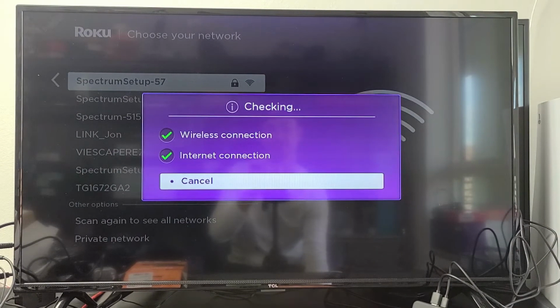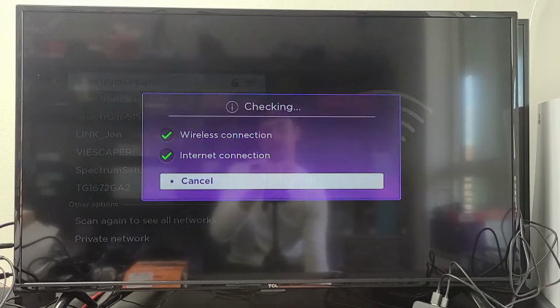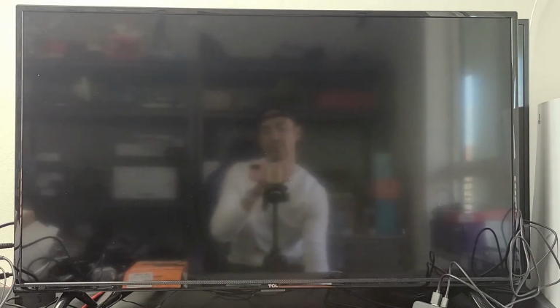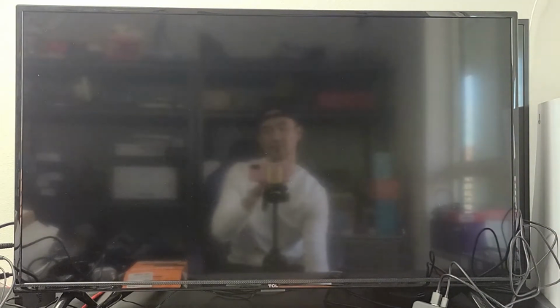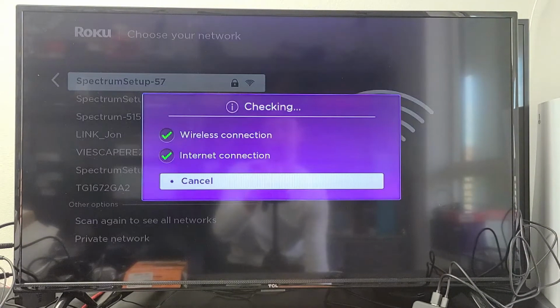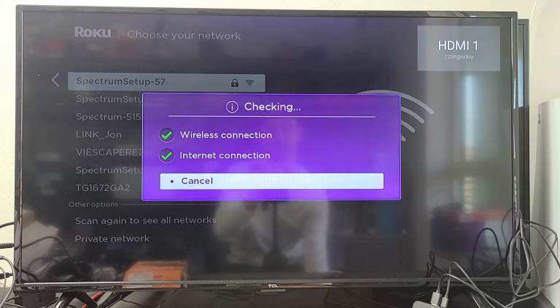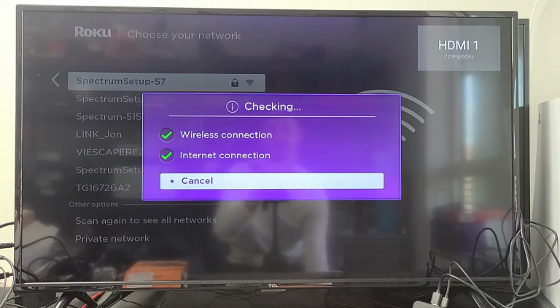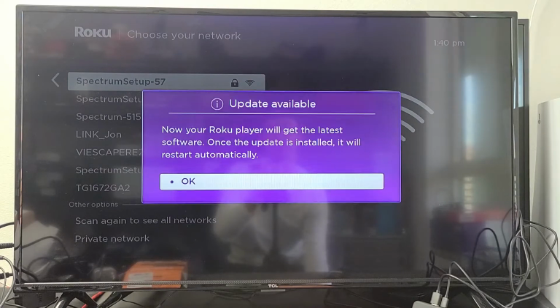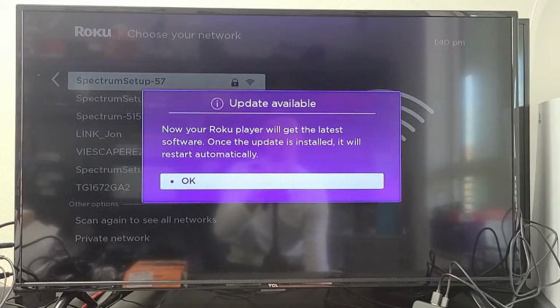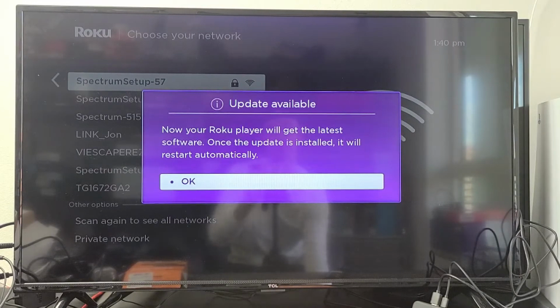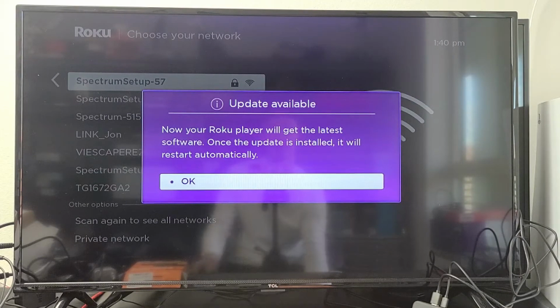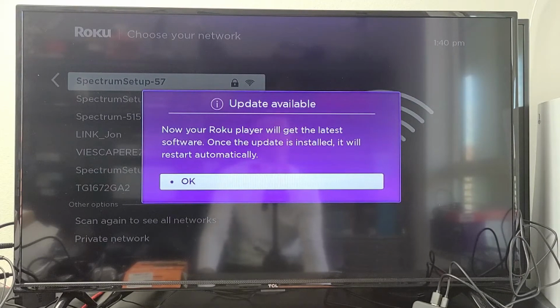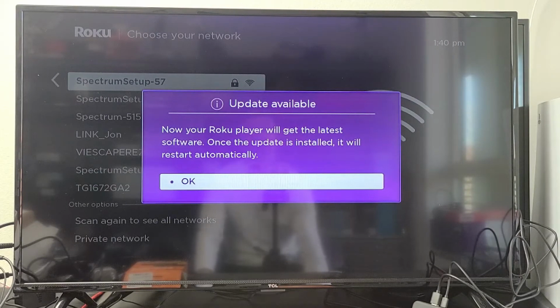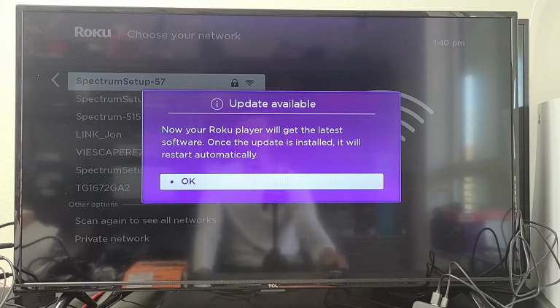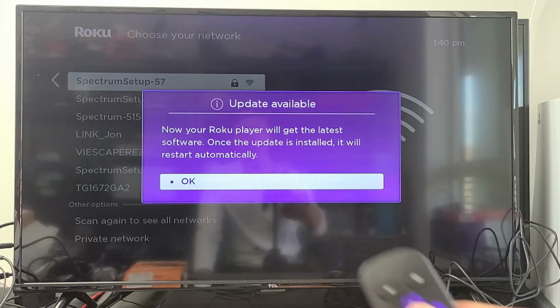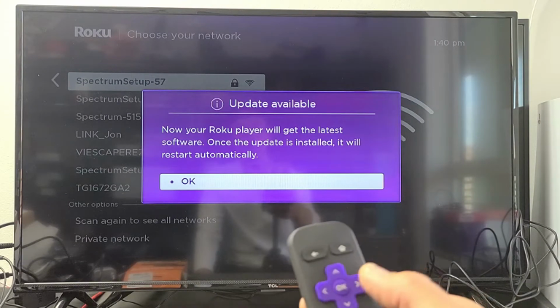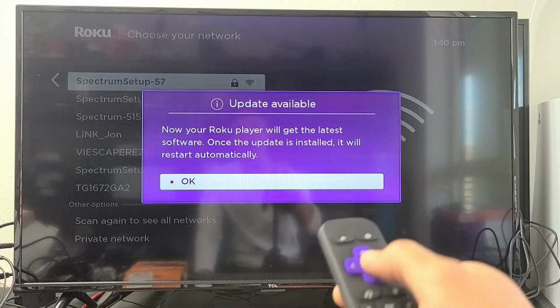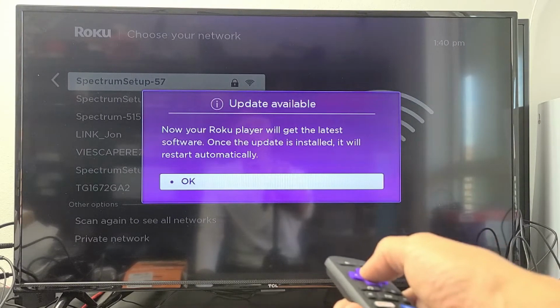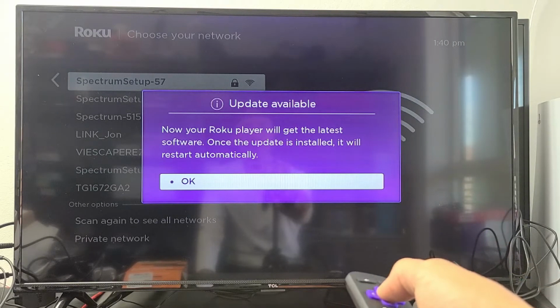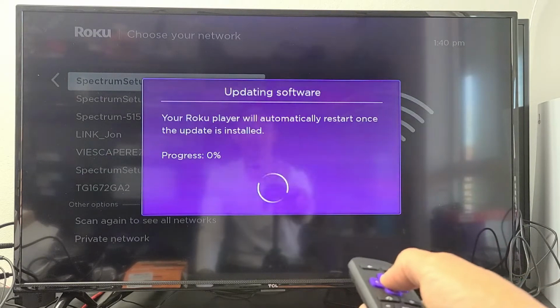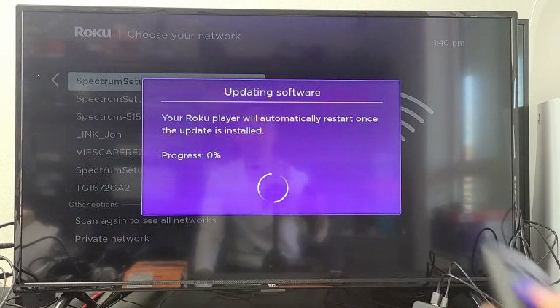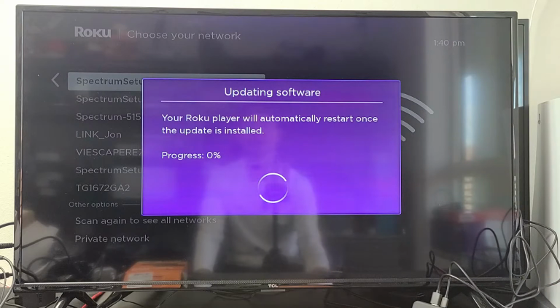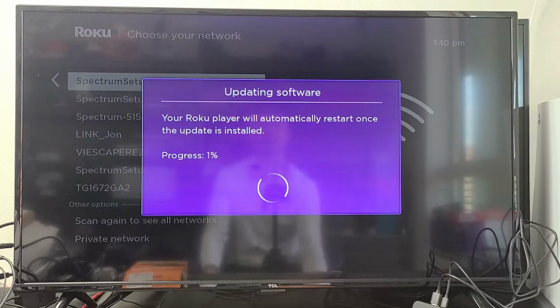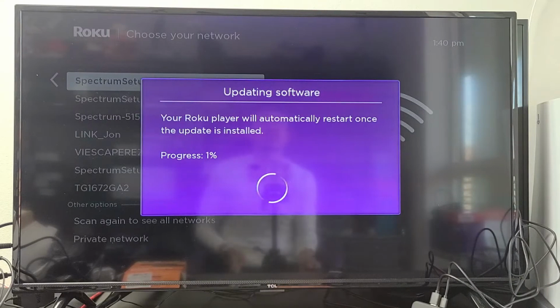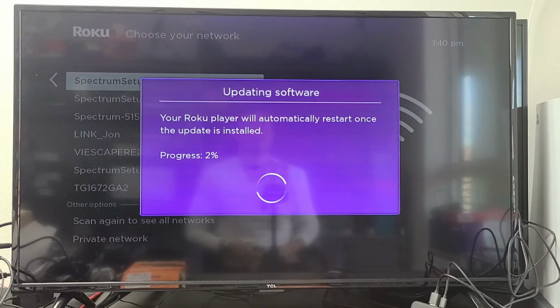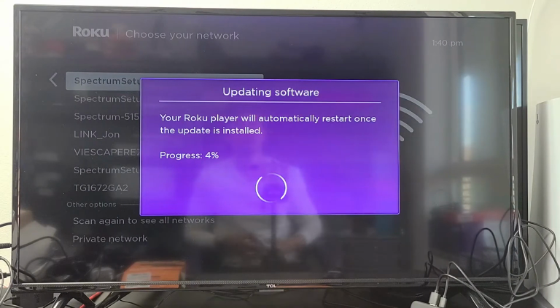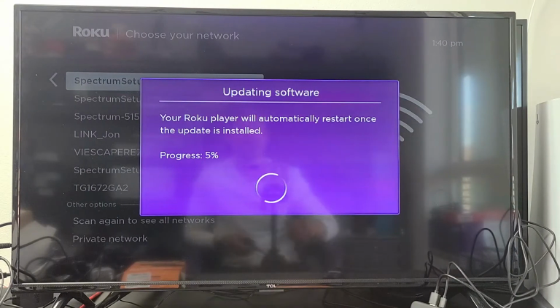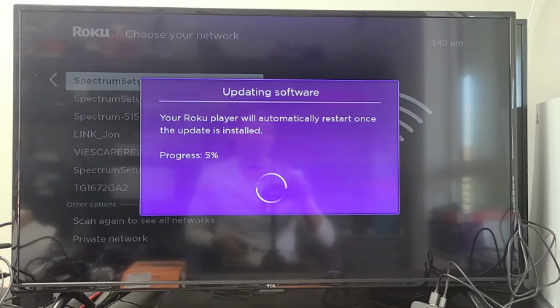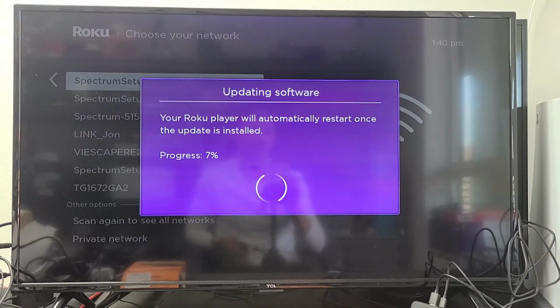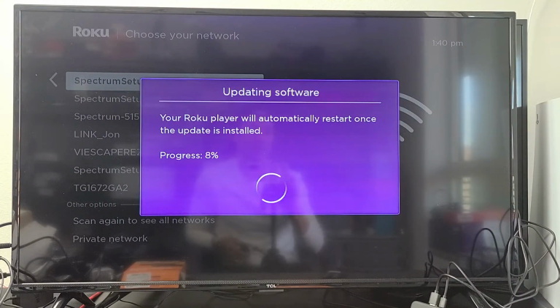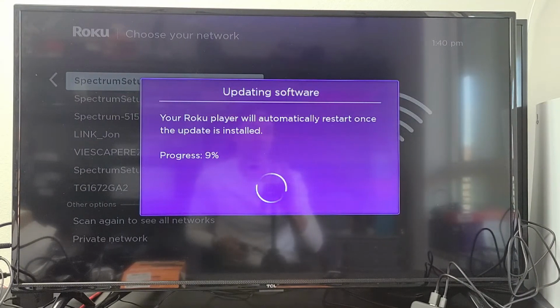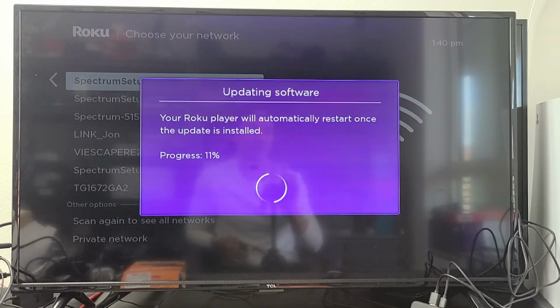Looks good. Now your player will get the latest software update, so go ahead and click OK and let the update proceed.